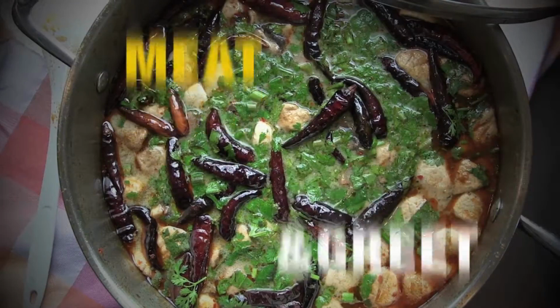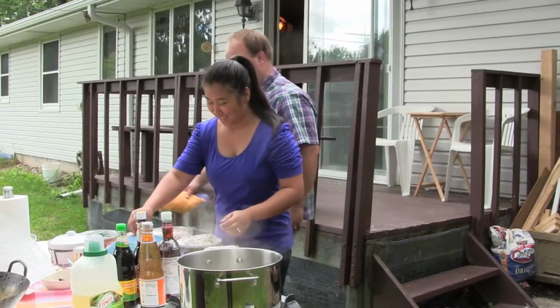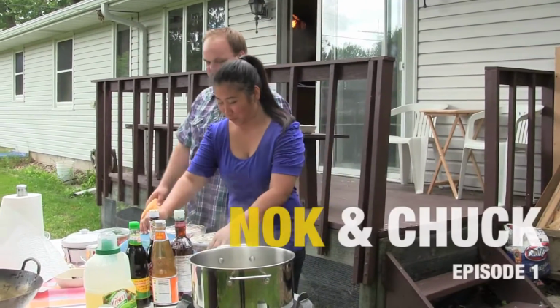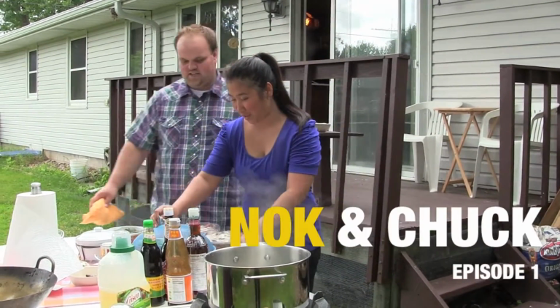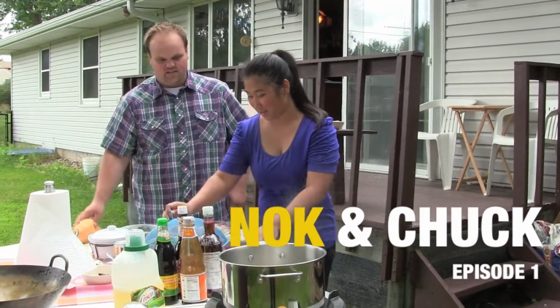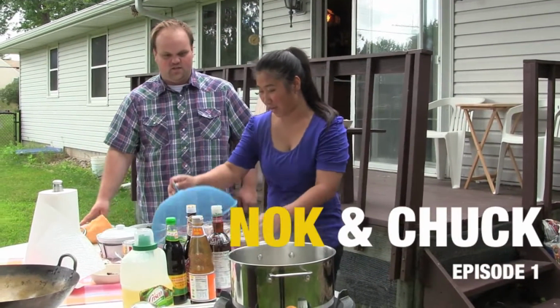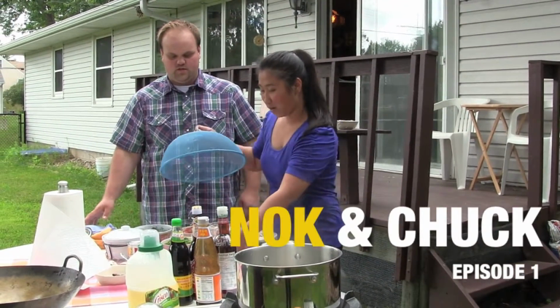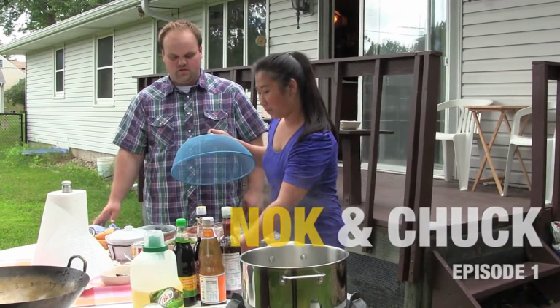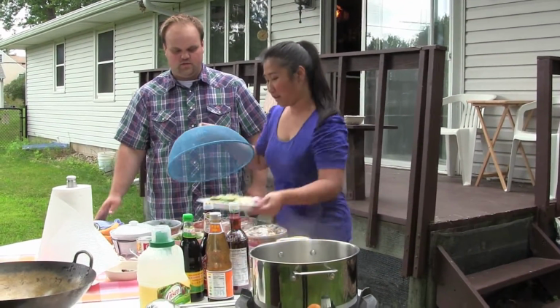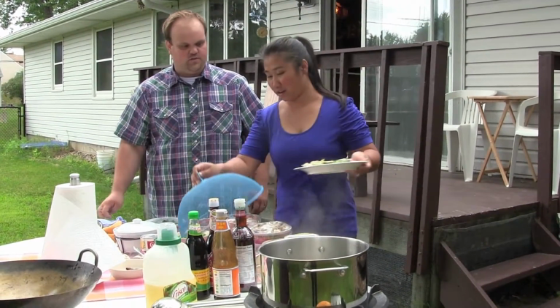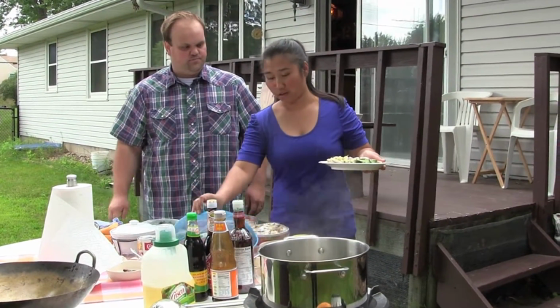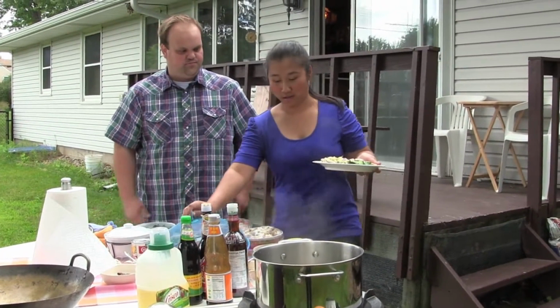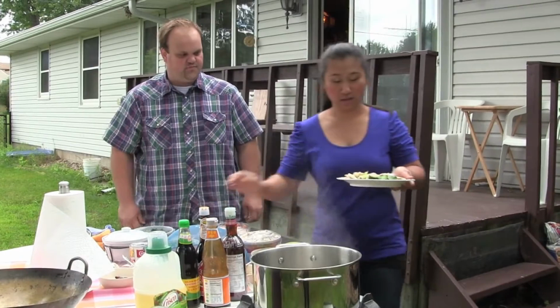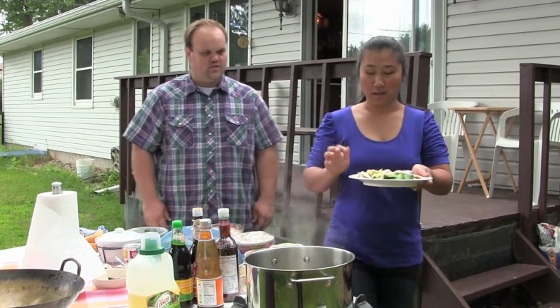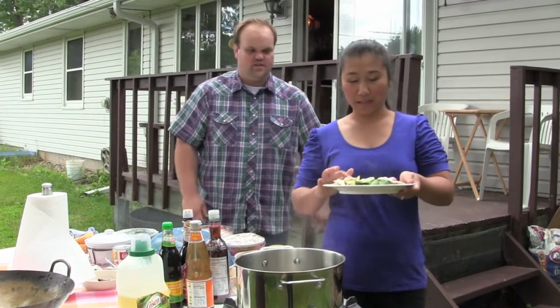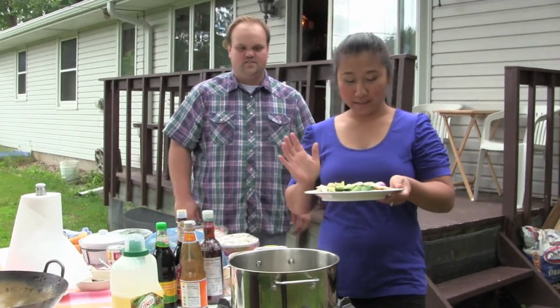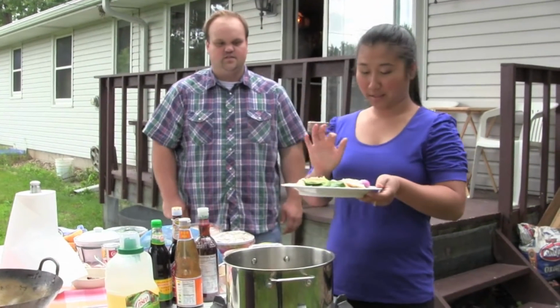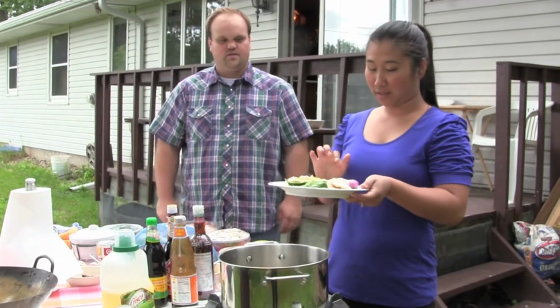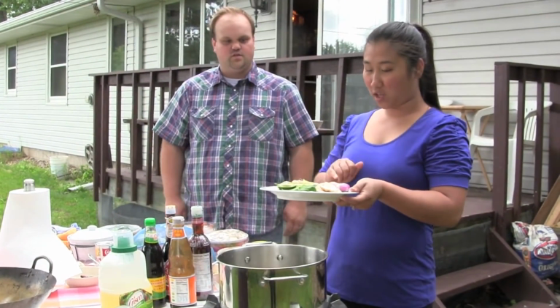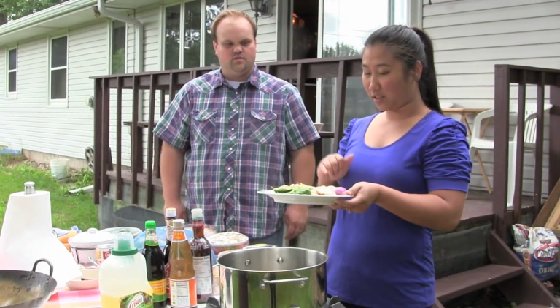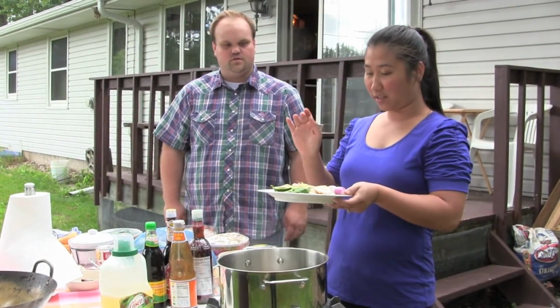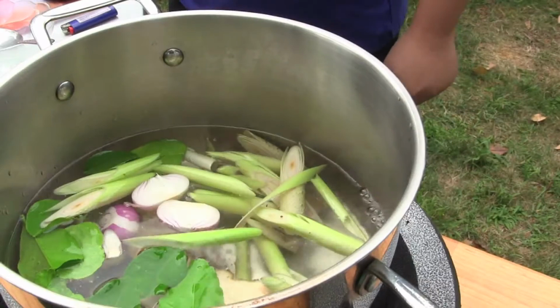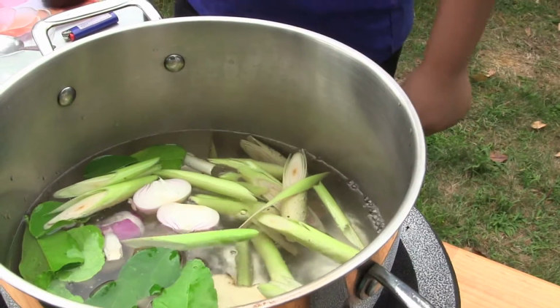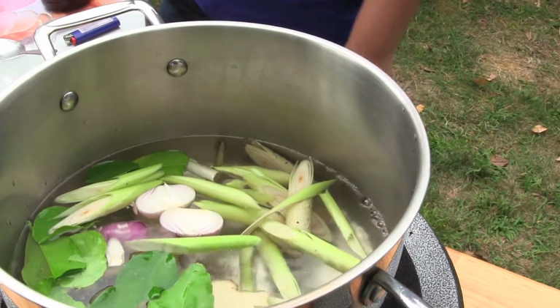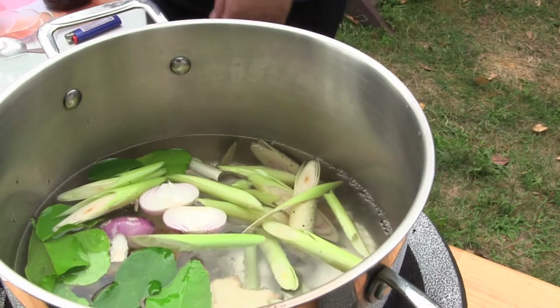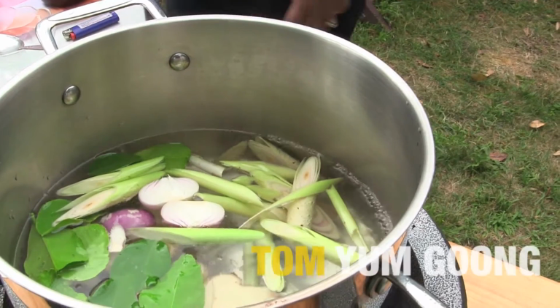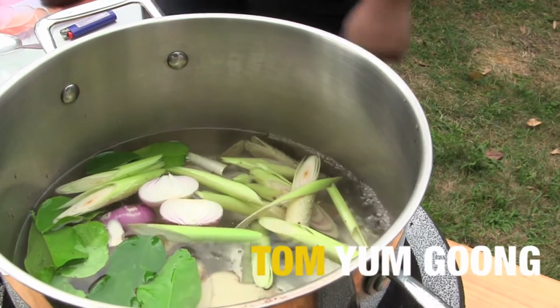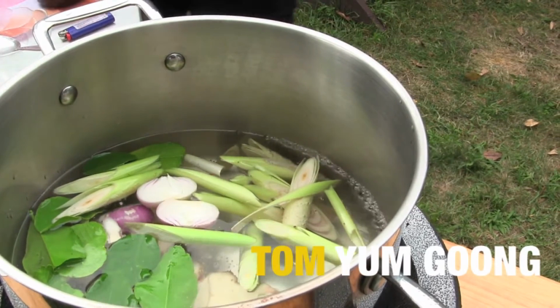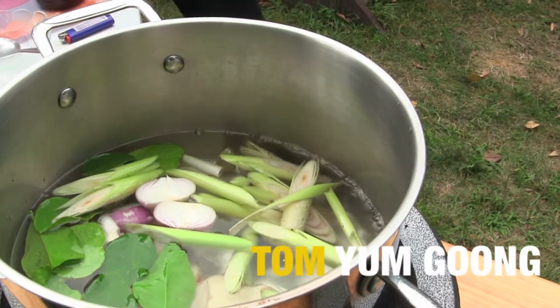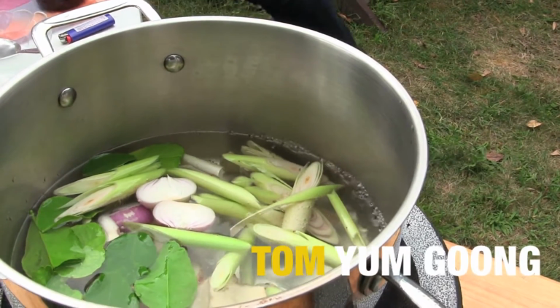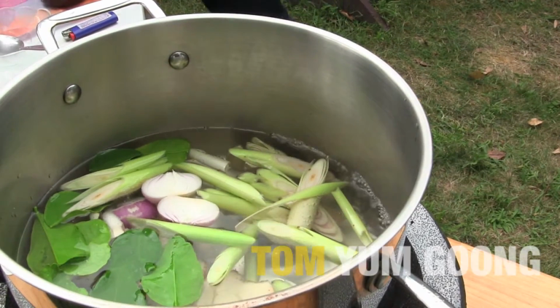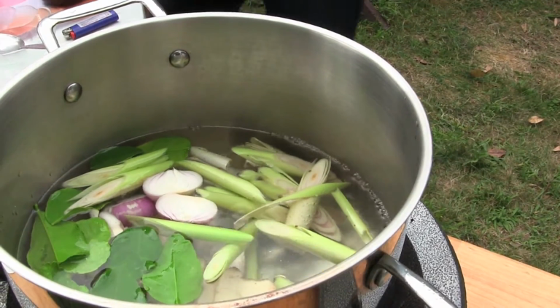I start with Thai herbs: lemongrass, shallots, Thai ginger, and lime leaves. Then I put all in Tom Yum paste.